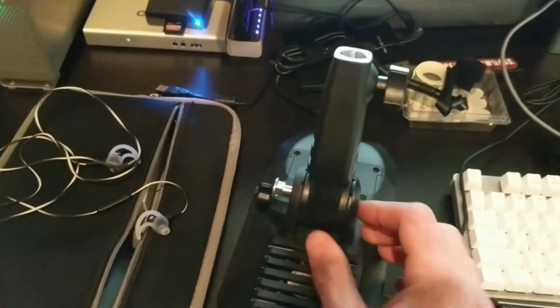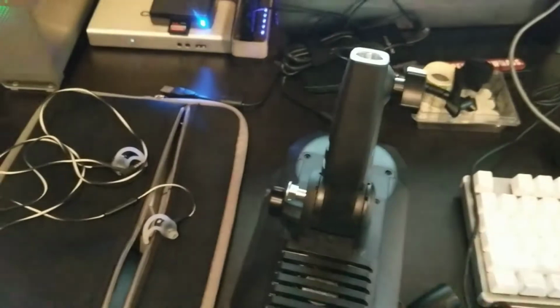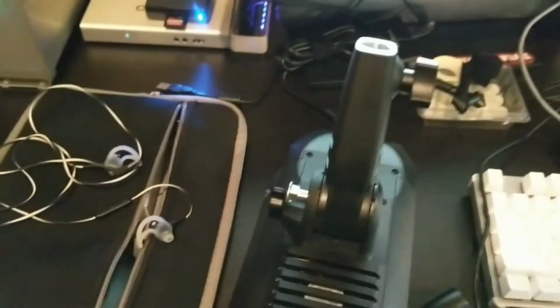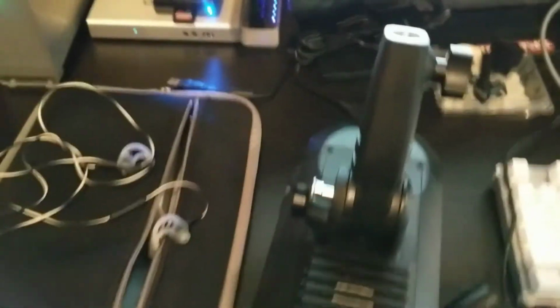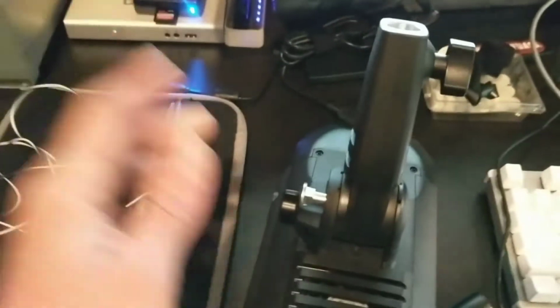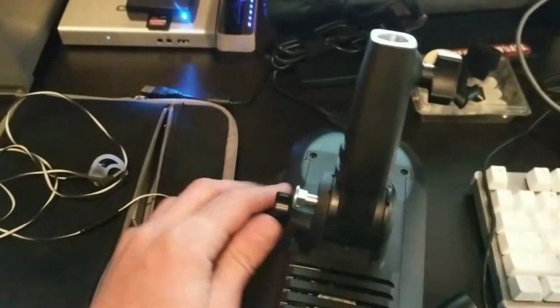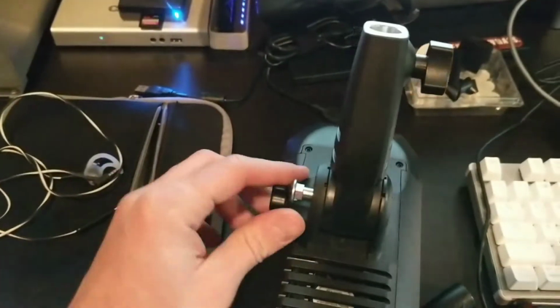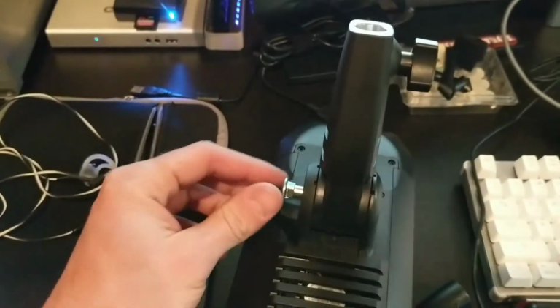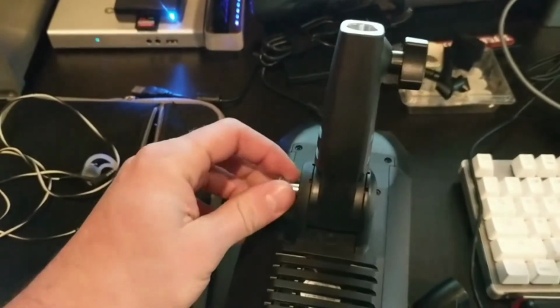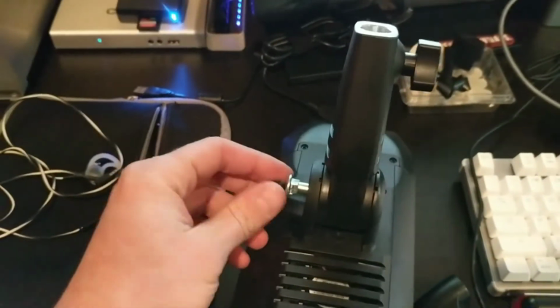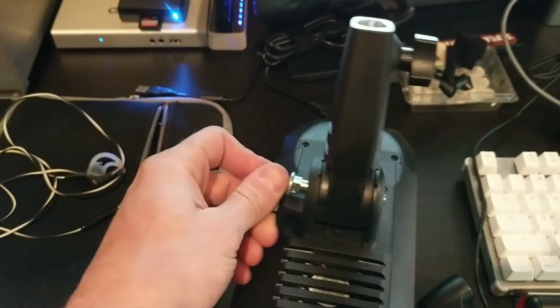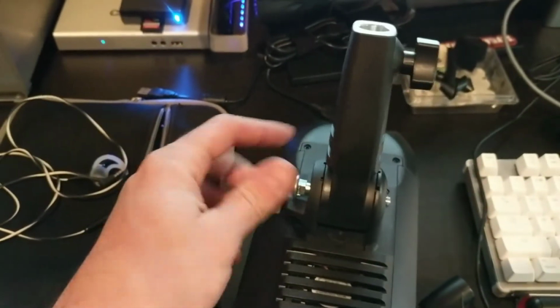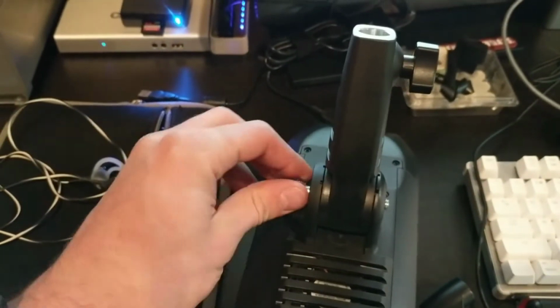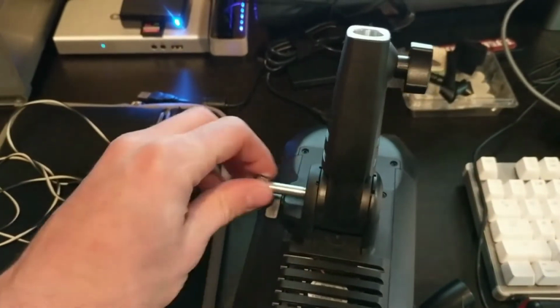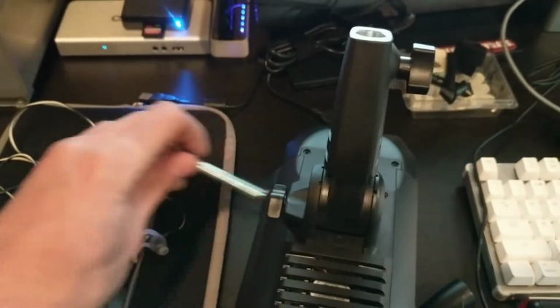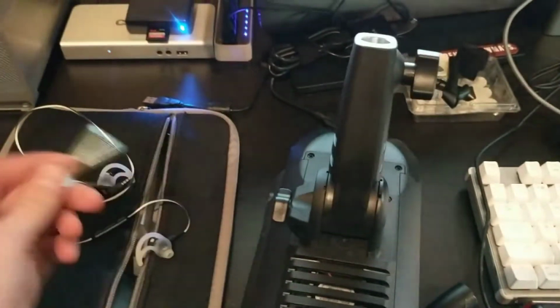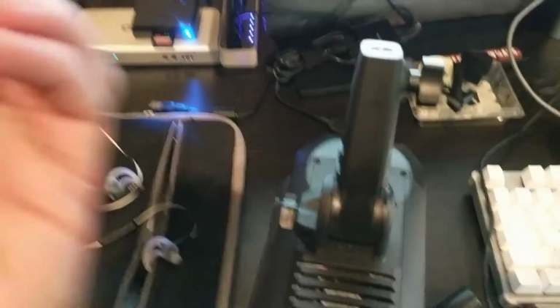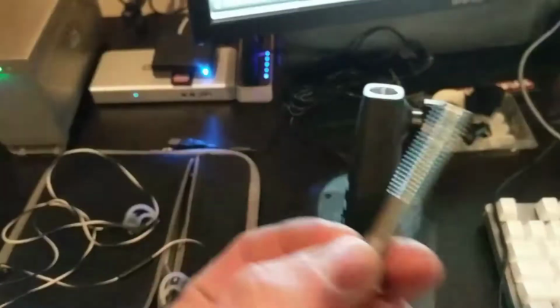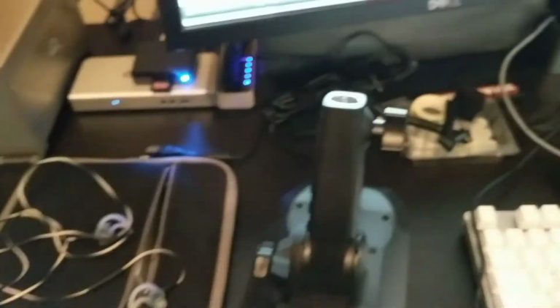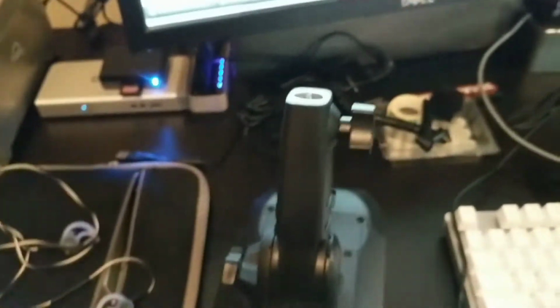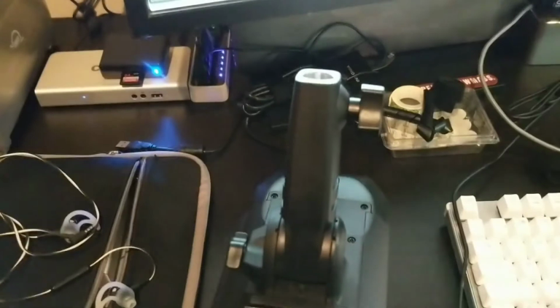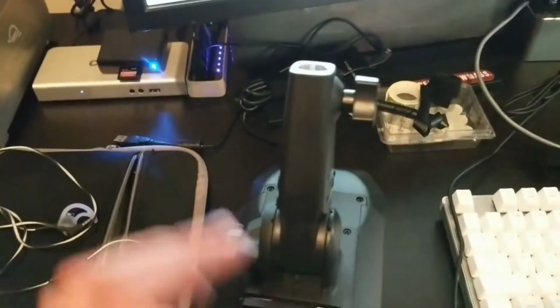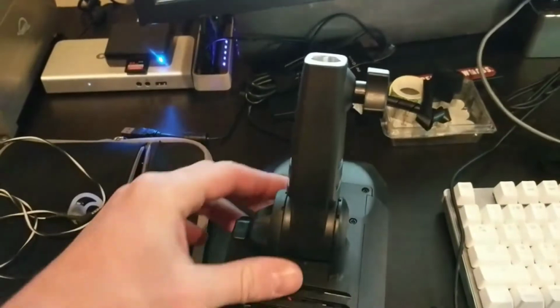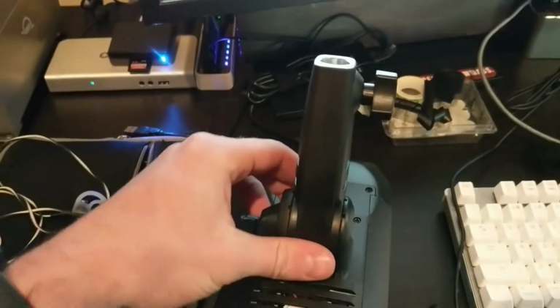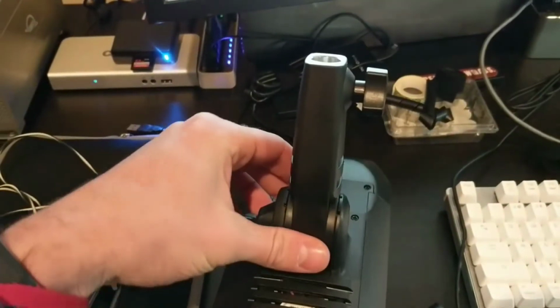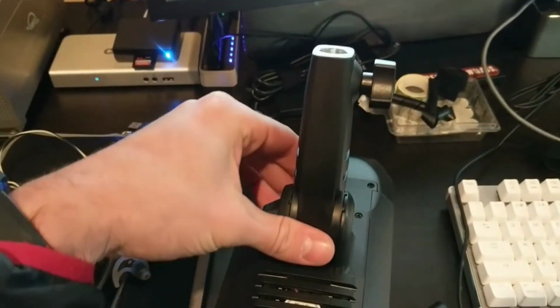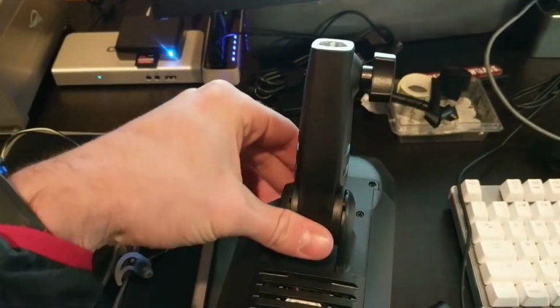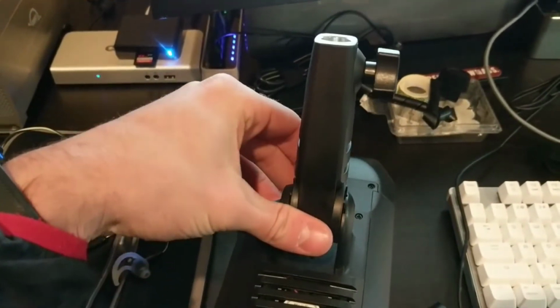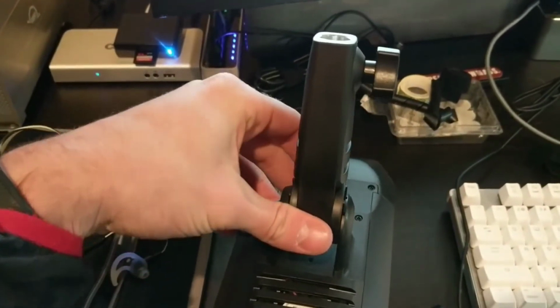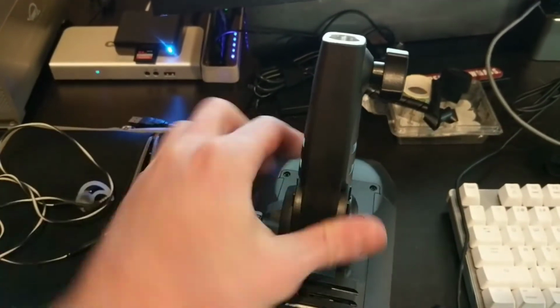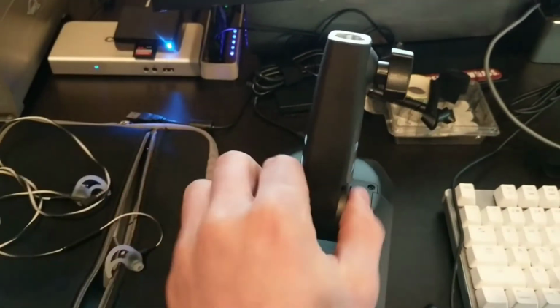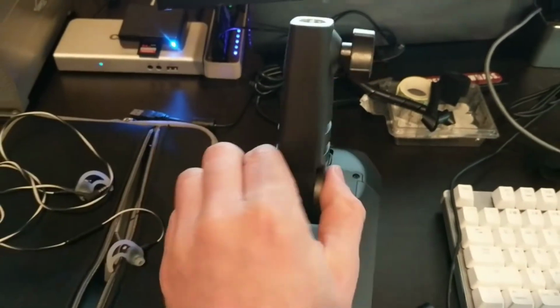On the other side, you're going to pop this out. That comes out right there. Now this comes out here.